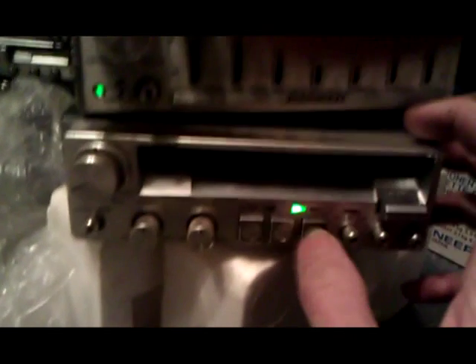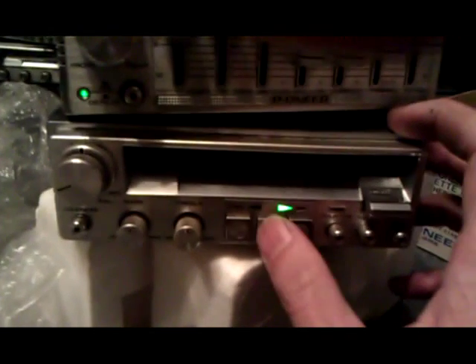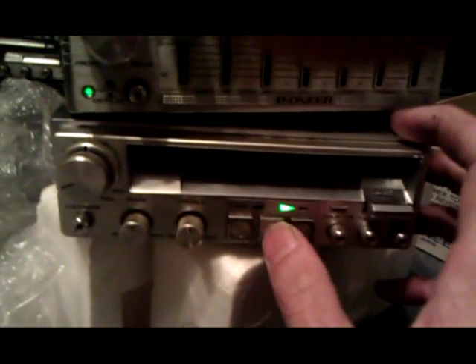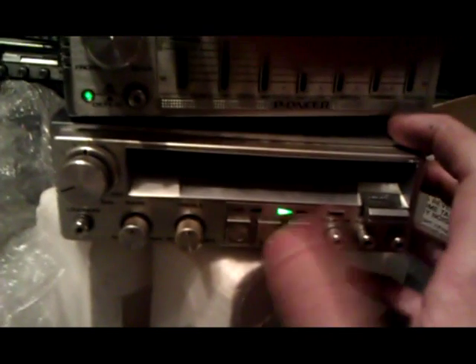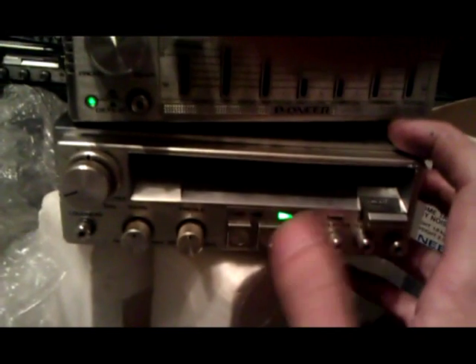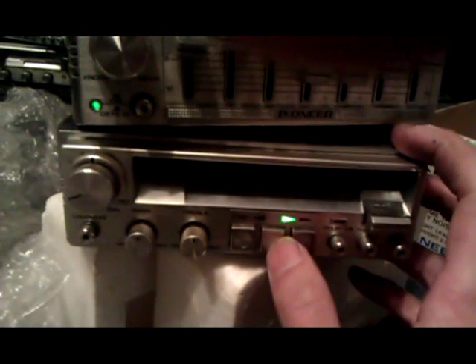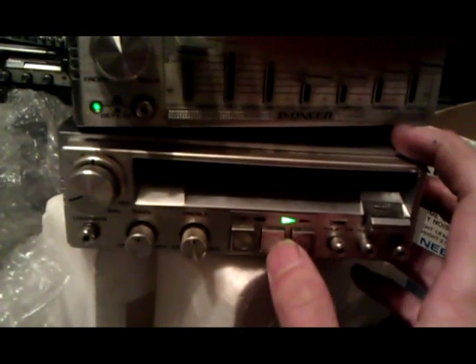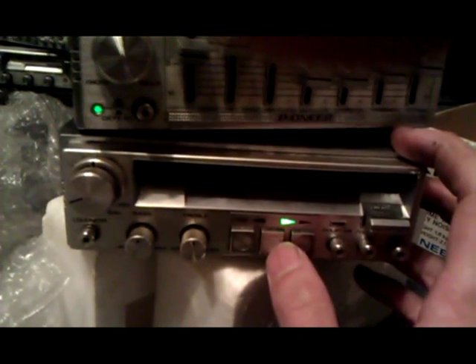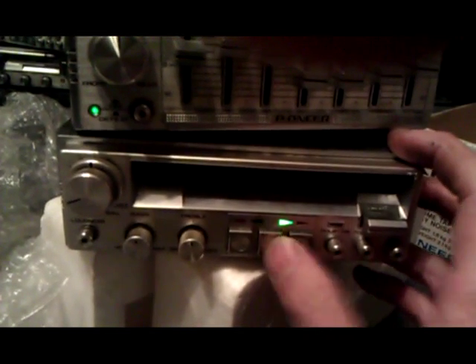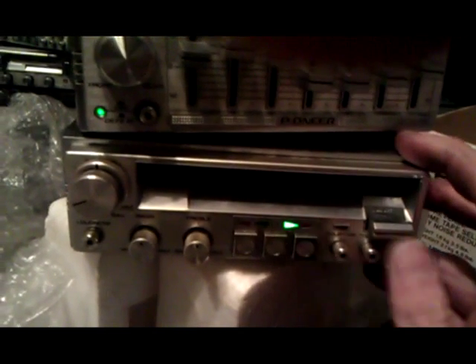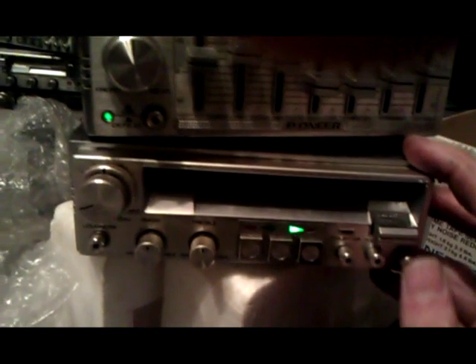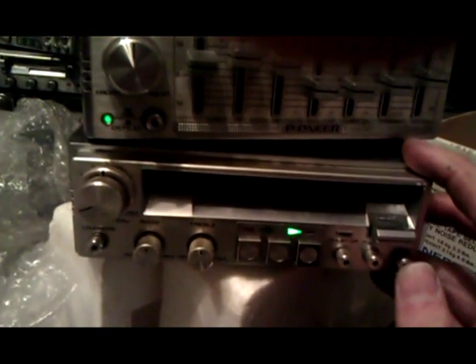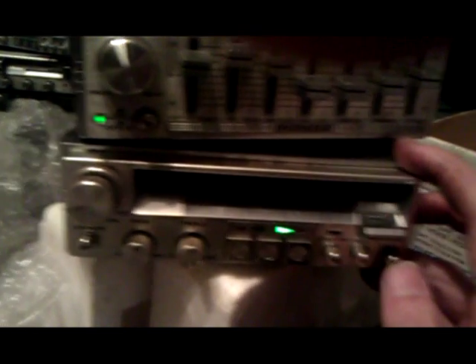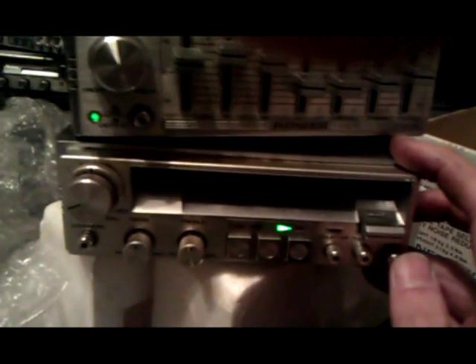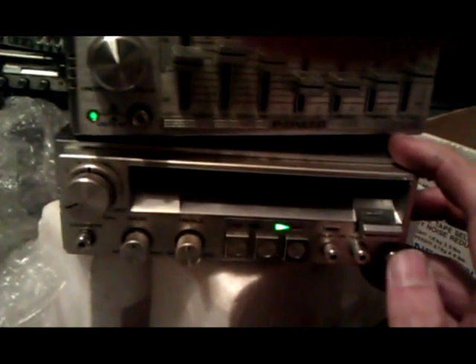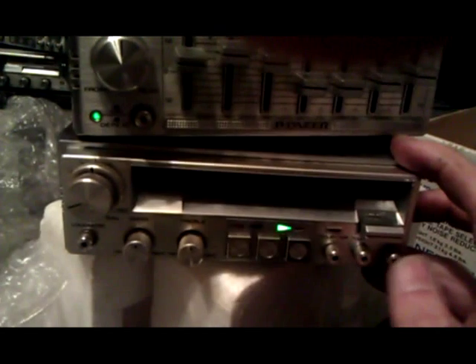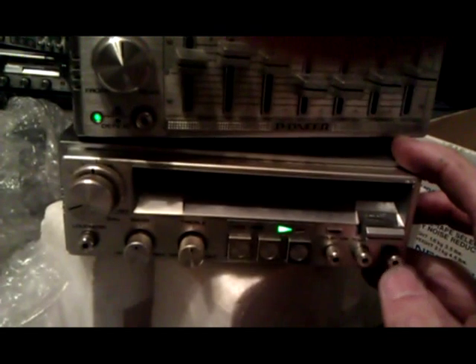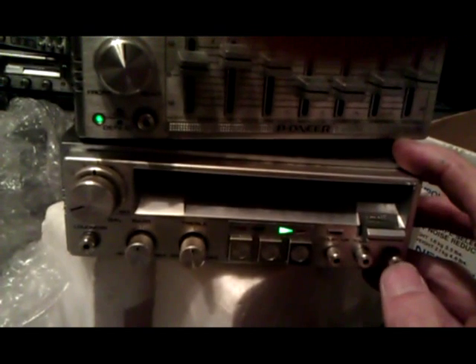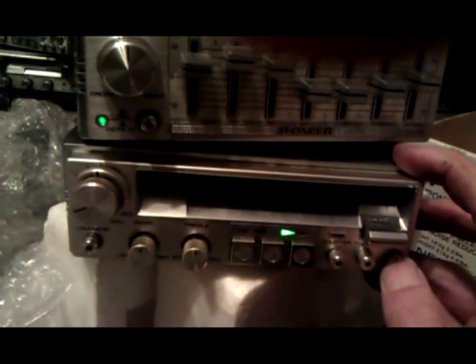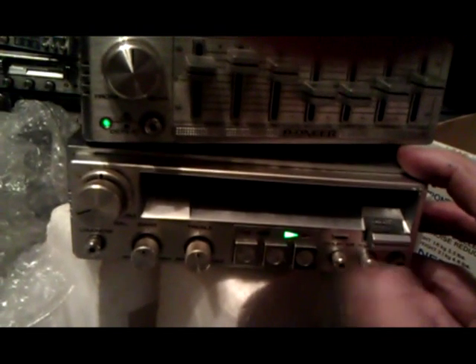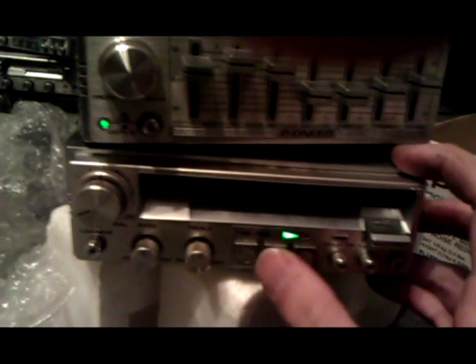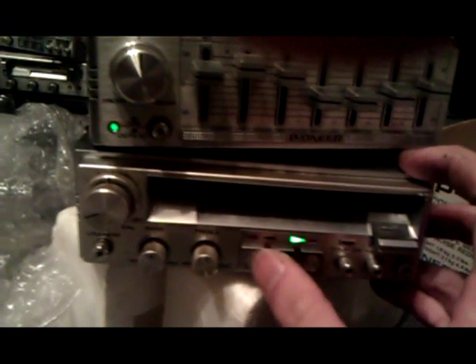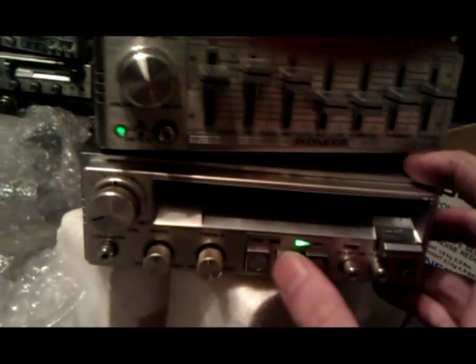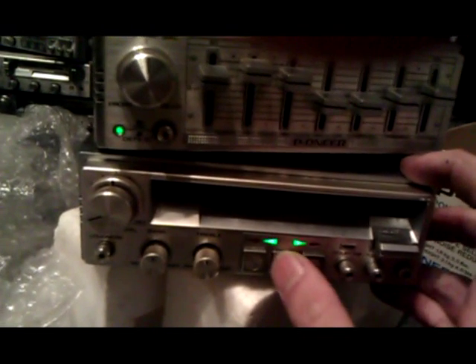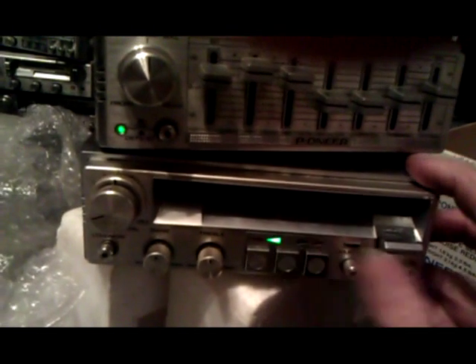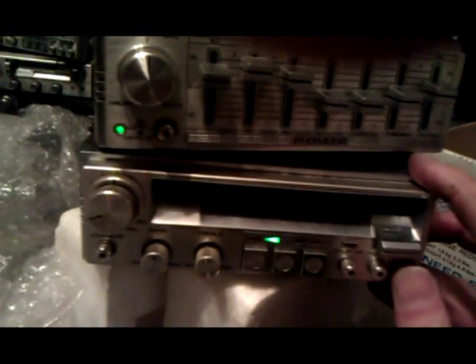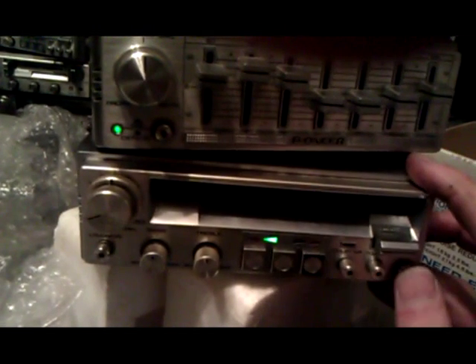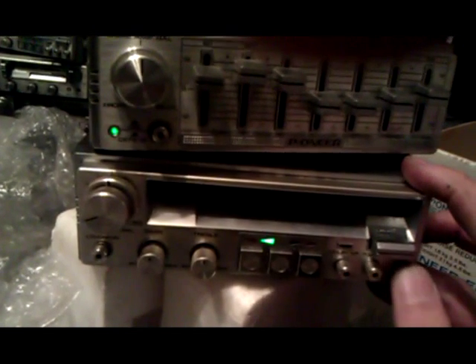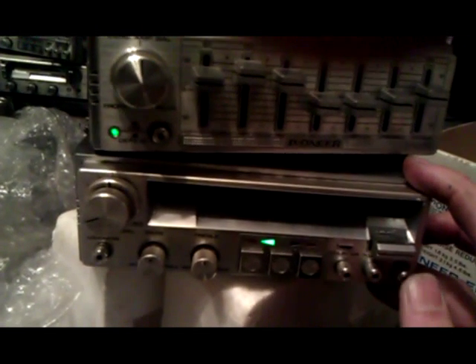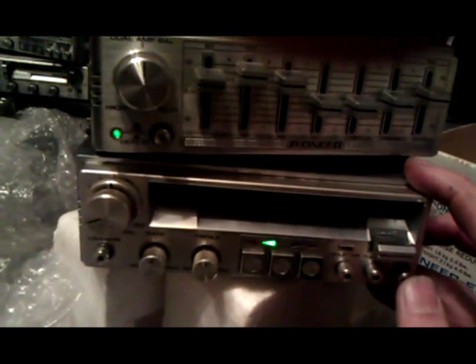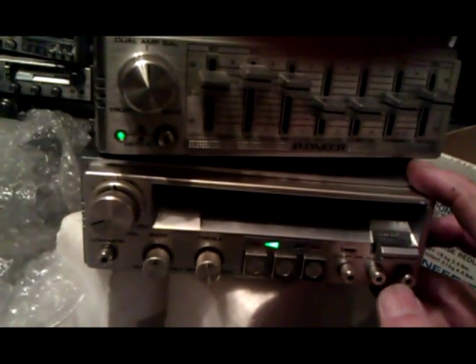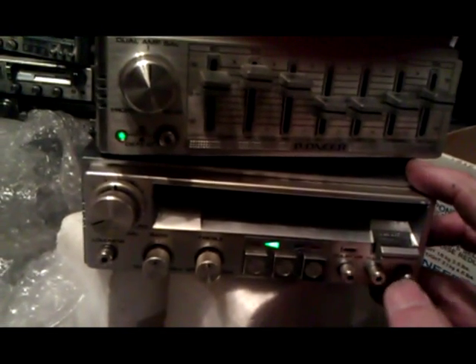Now if I reverse direction, I don't think there's anything on the back, reverse side of the tape, but hey. Nope, nothing.